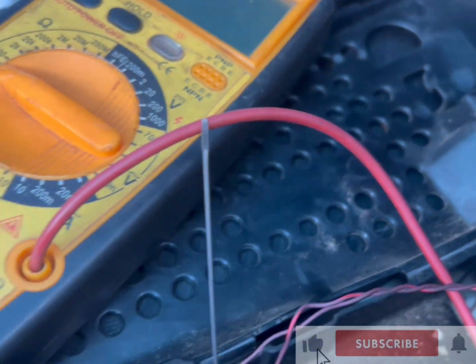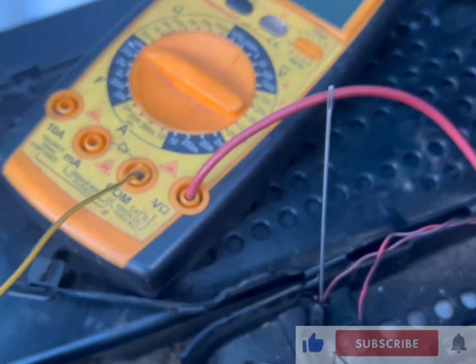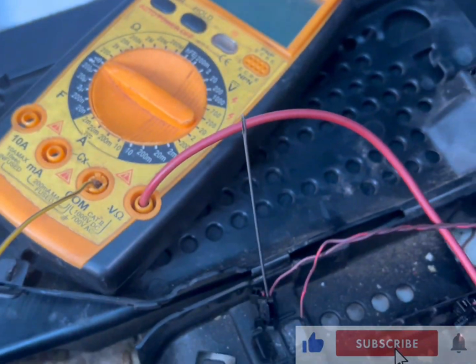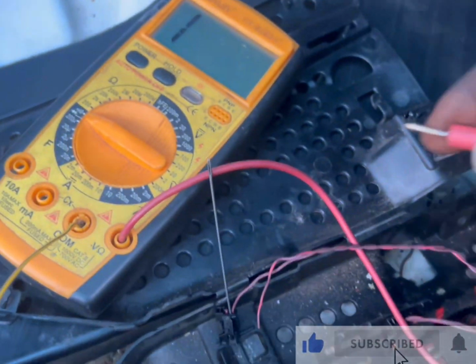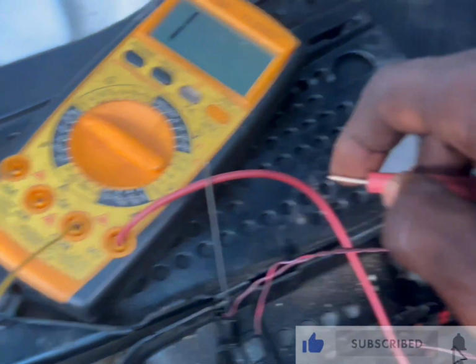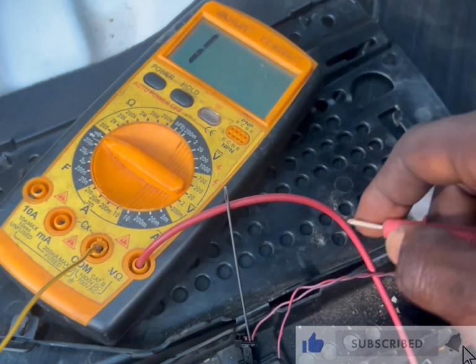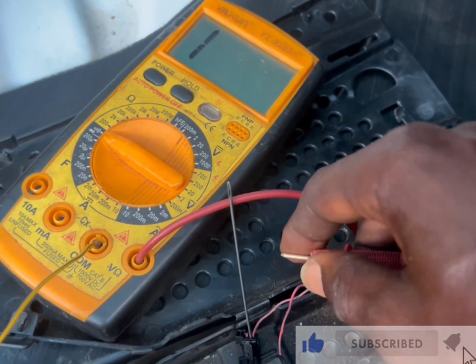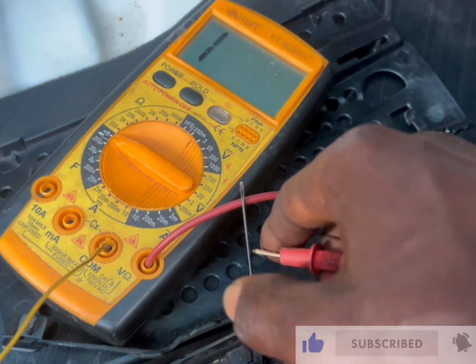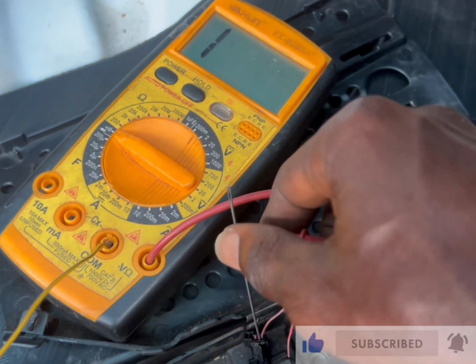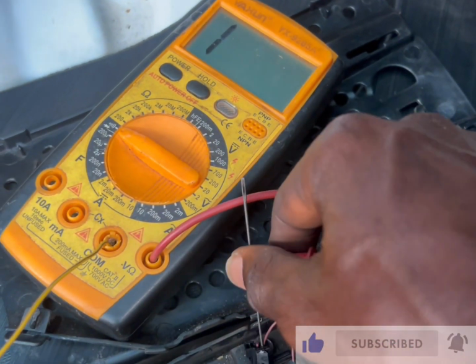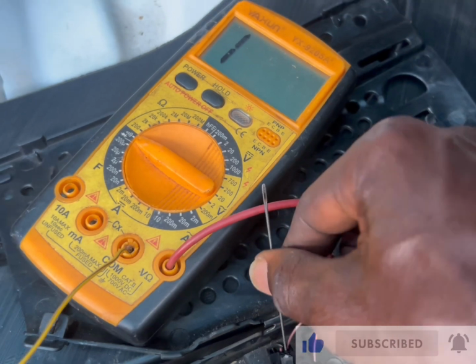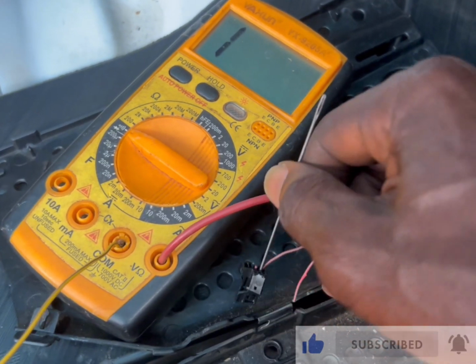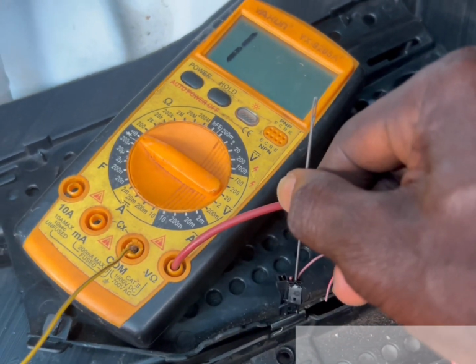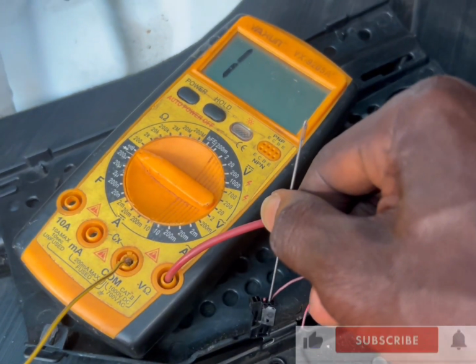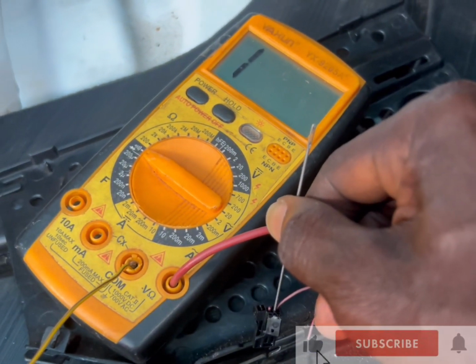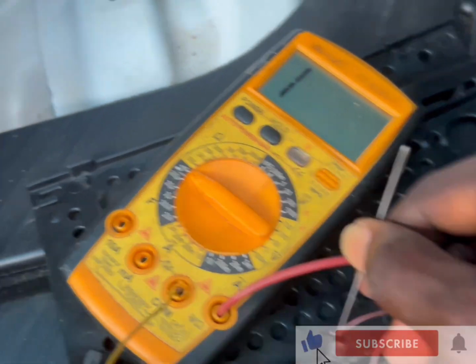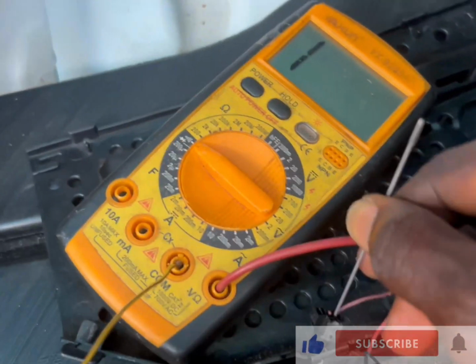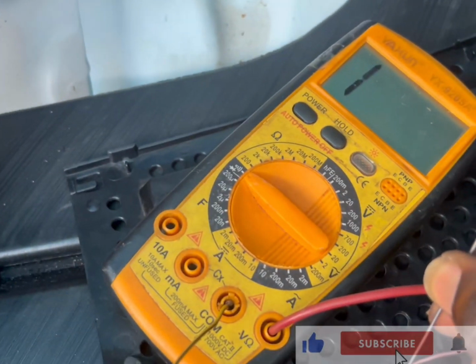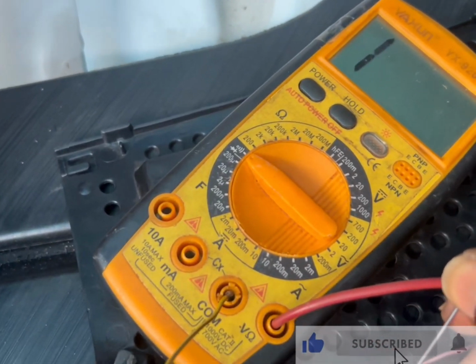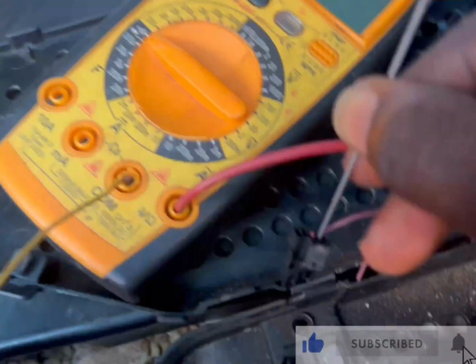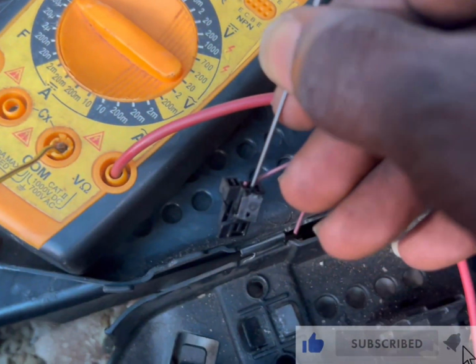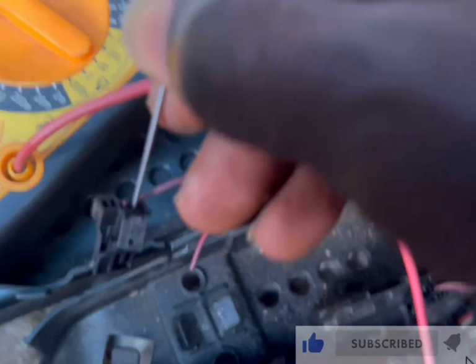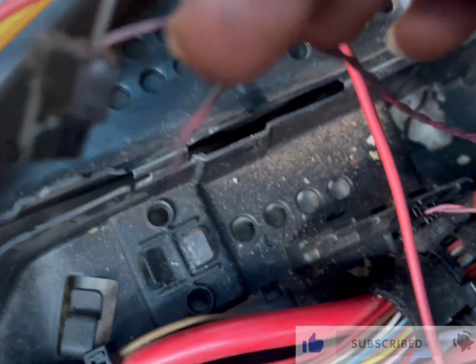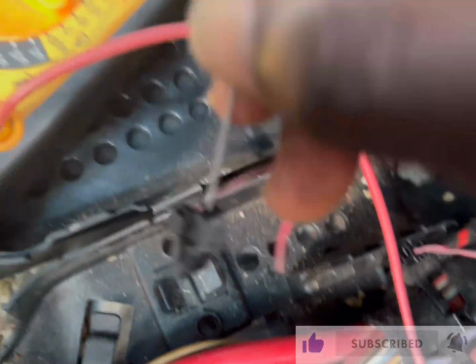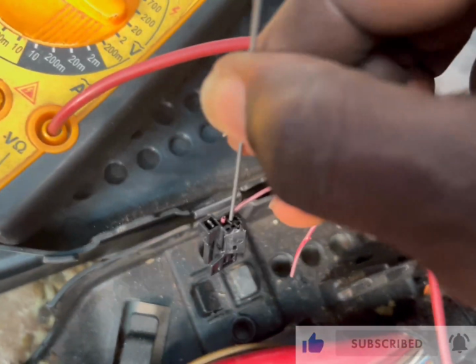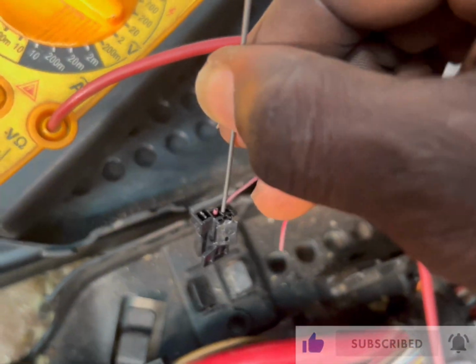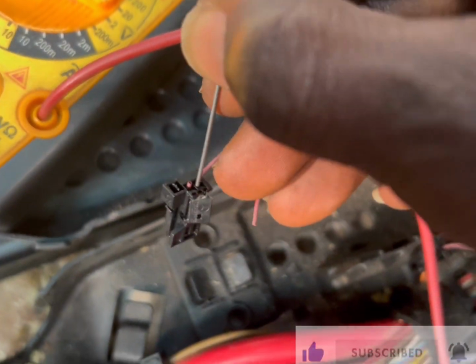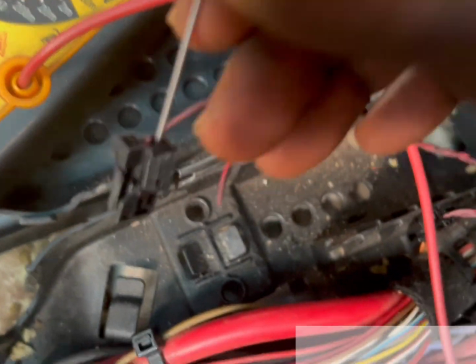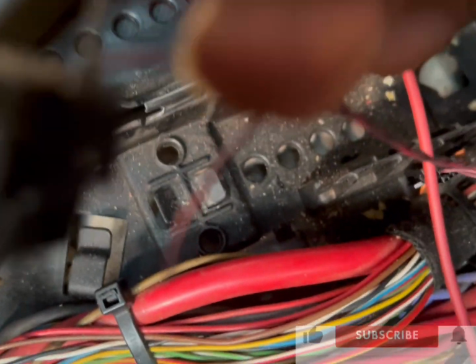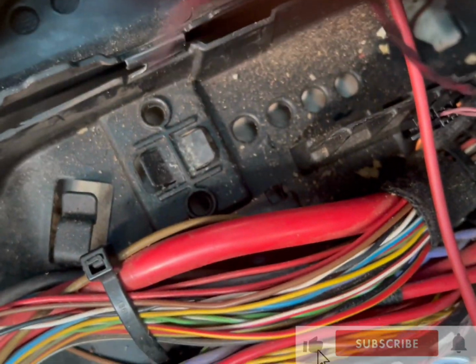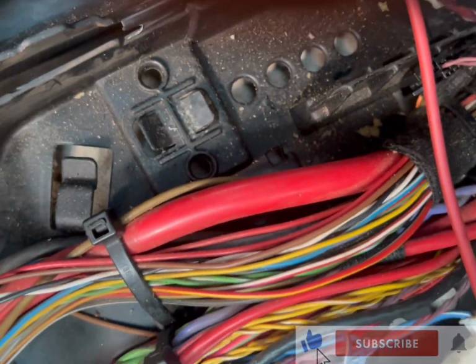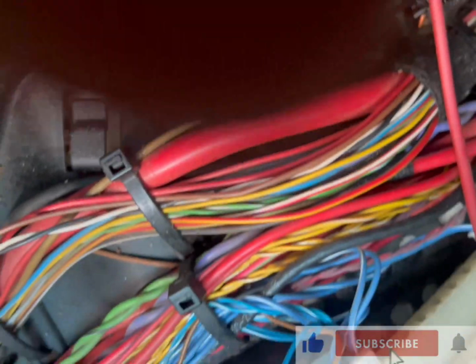I am going to test for you to see. No continuity — which means there is a break. Some of the parts have been broken. Let me take this thing off.